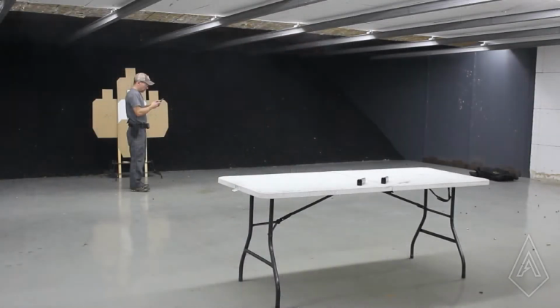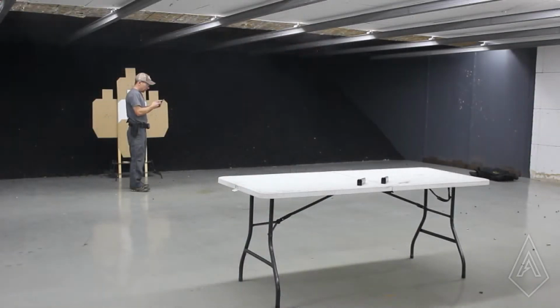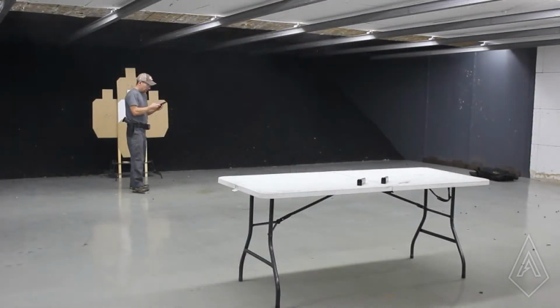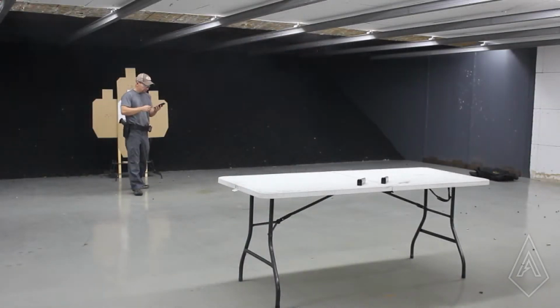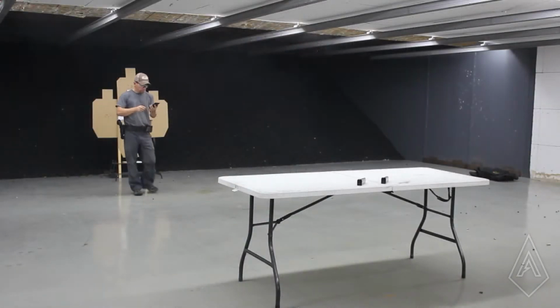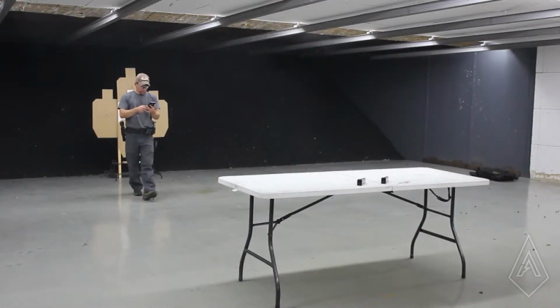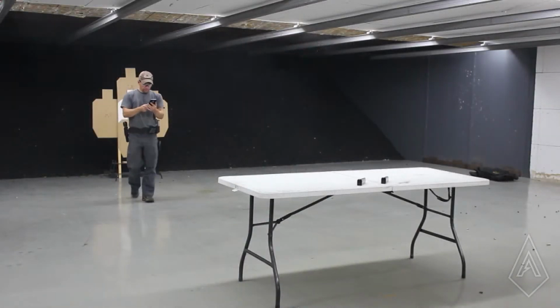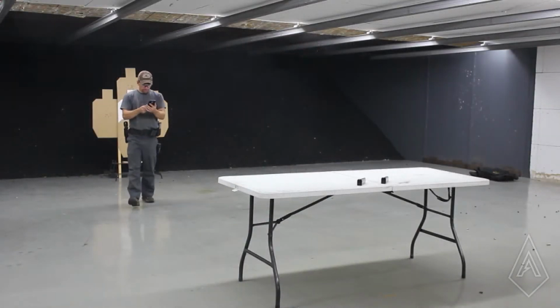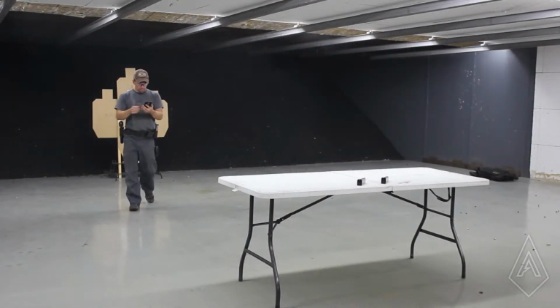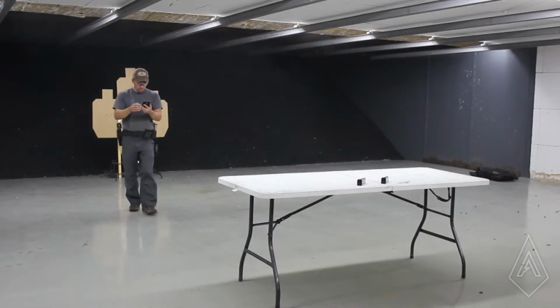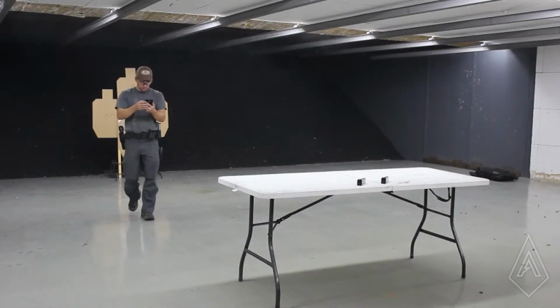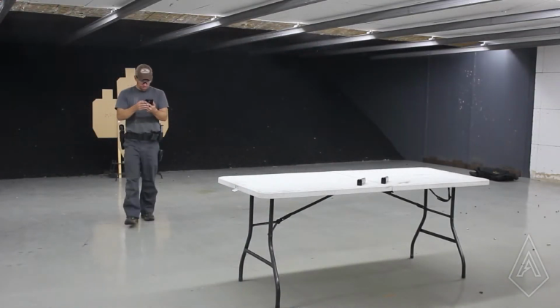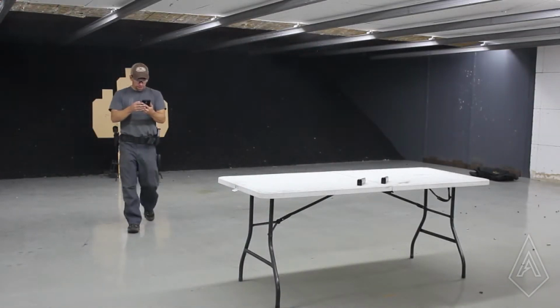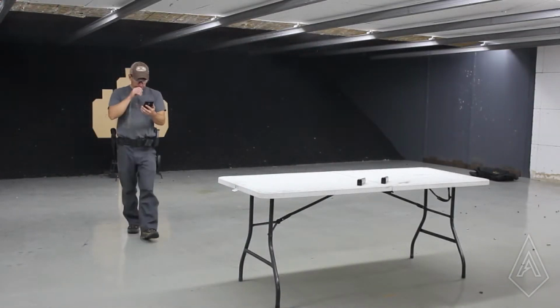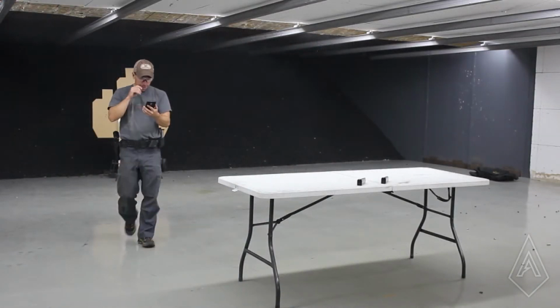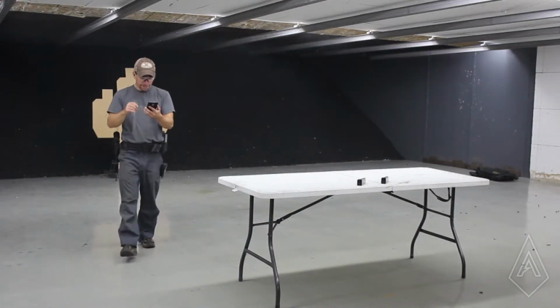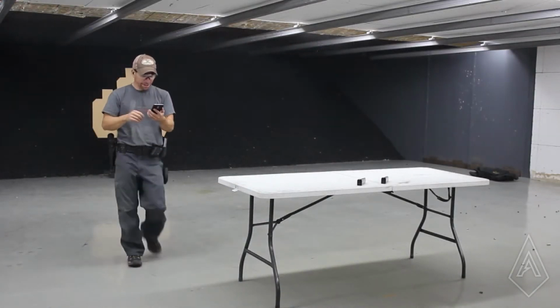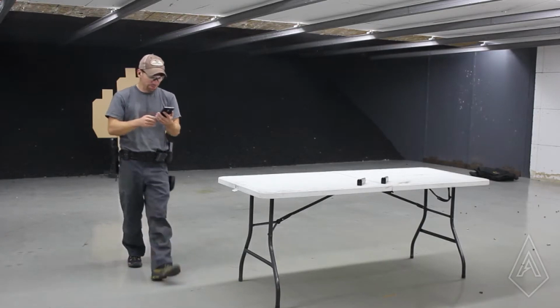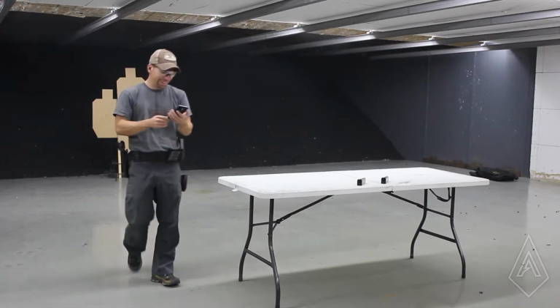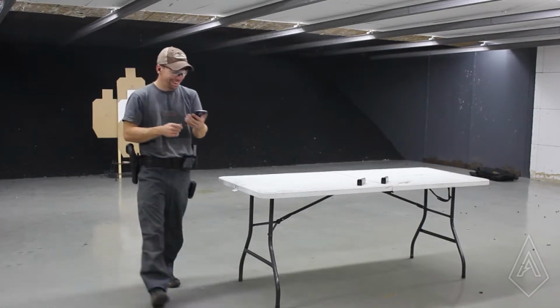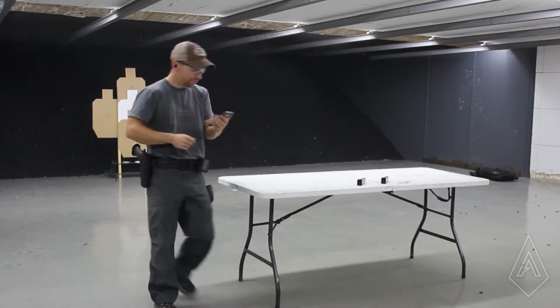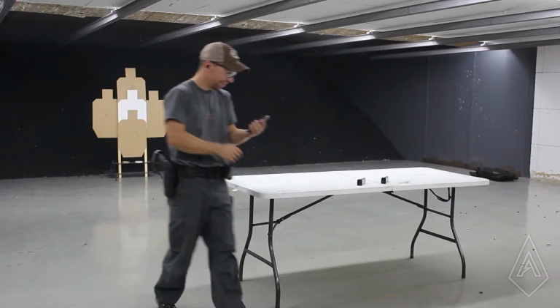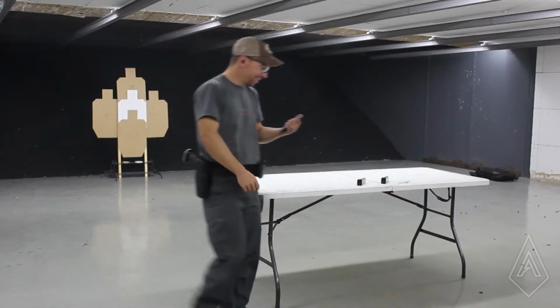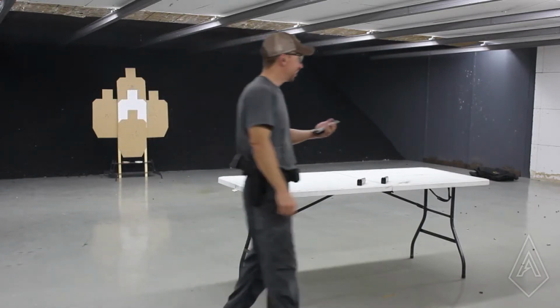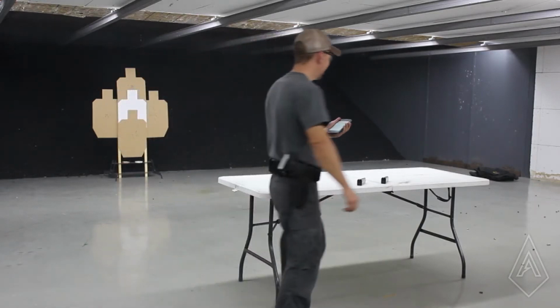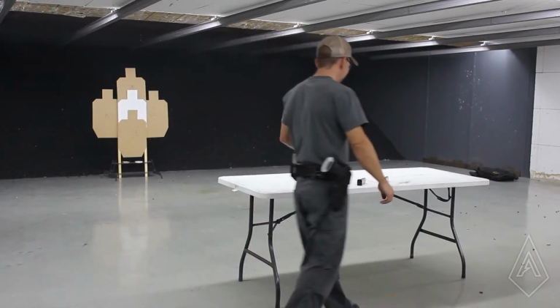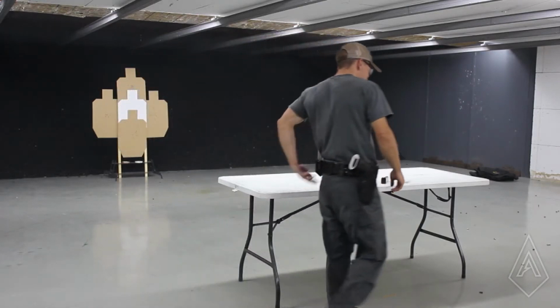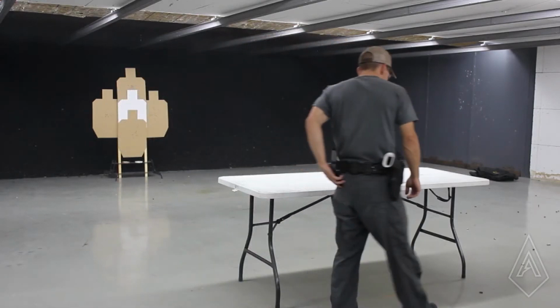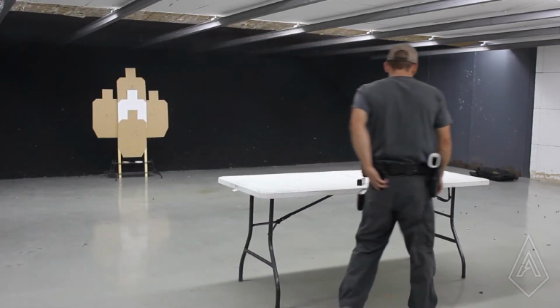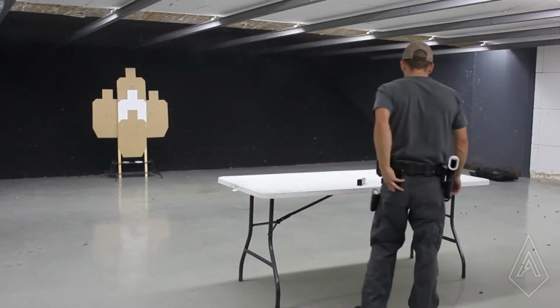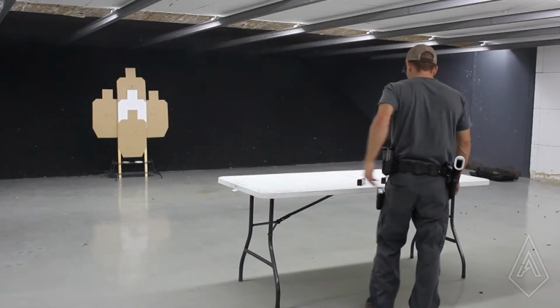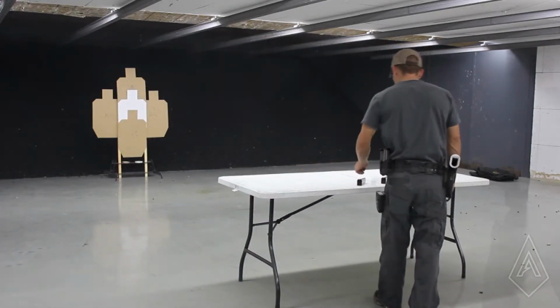That was a 10.80 and I need a 10.84. Another 99 percent run.